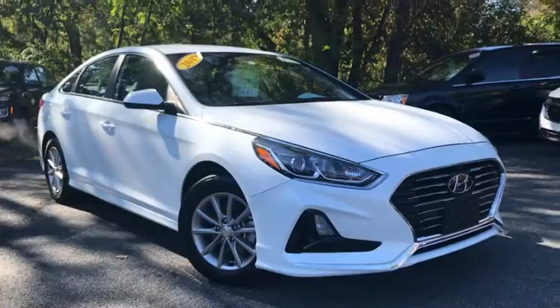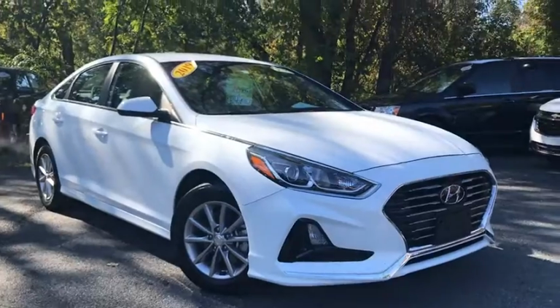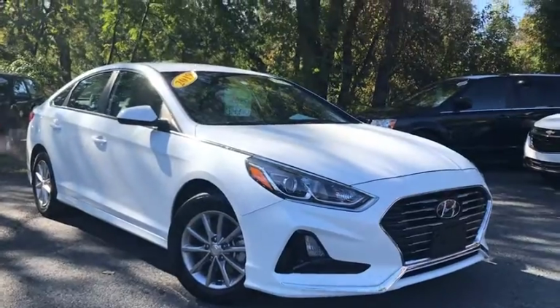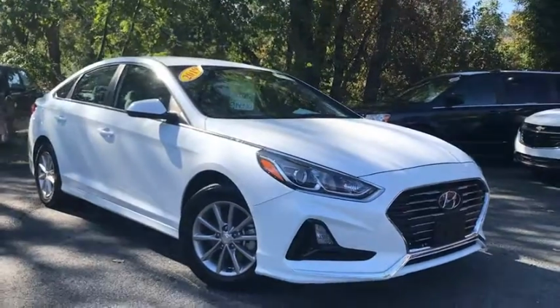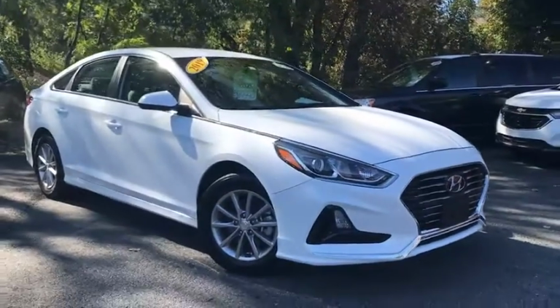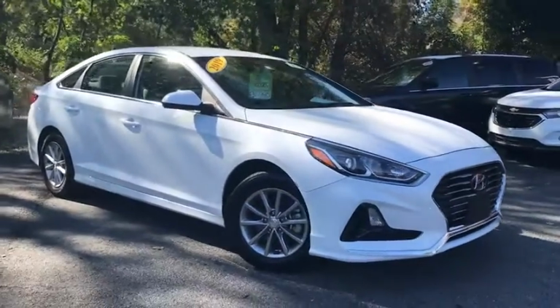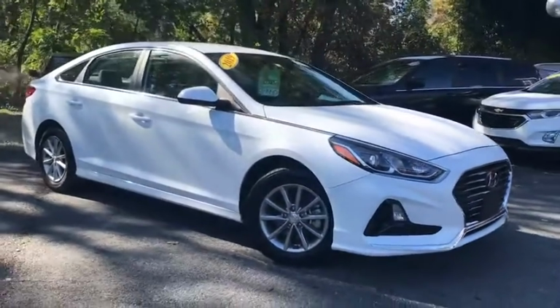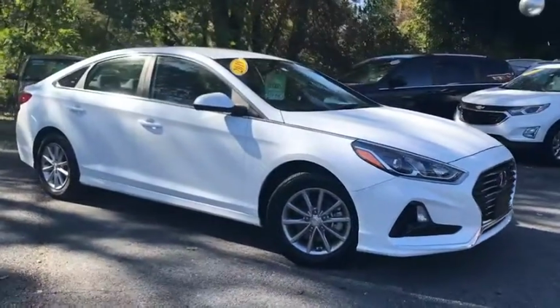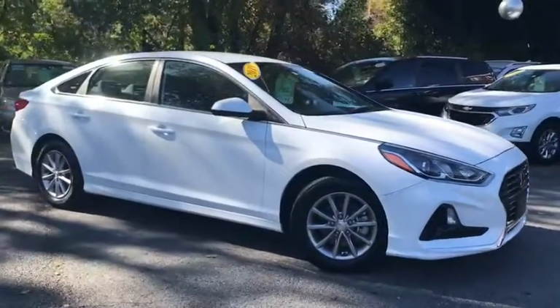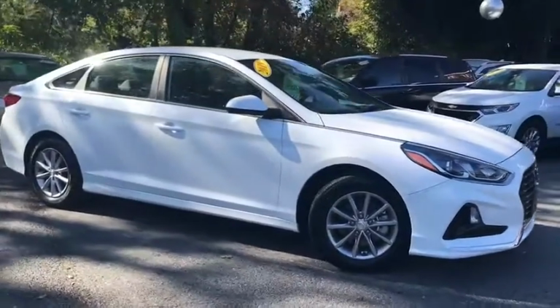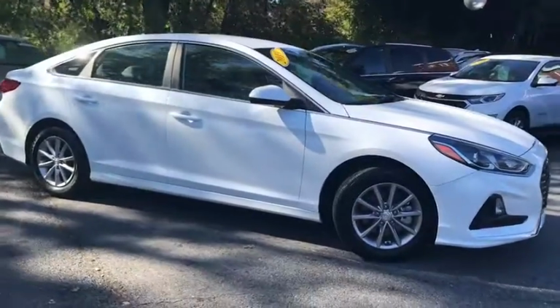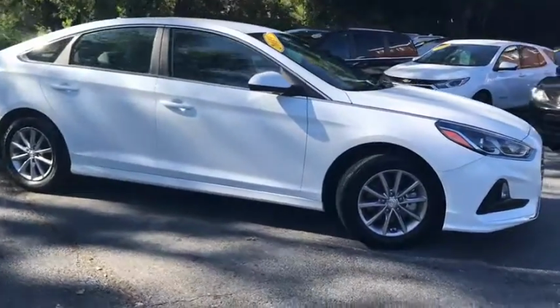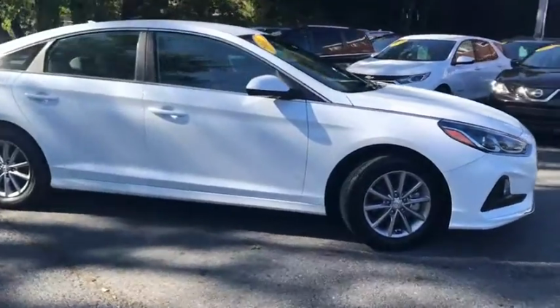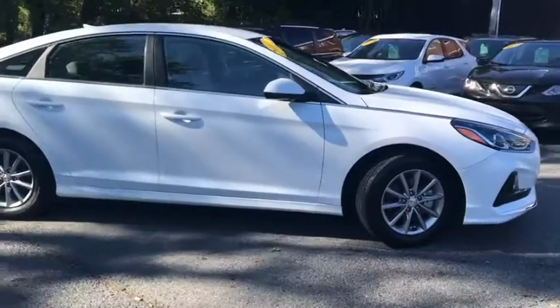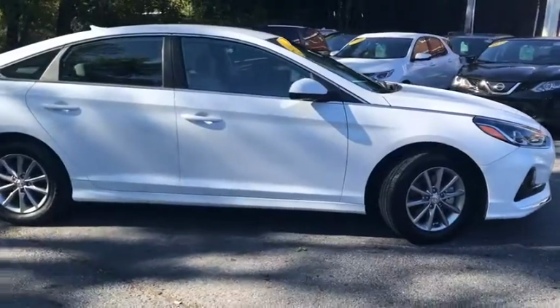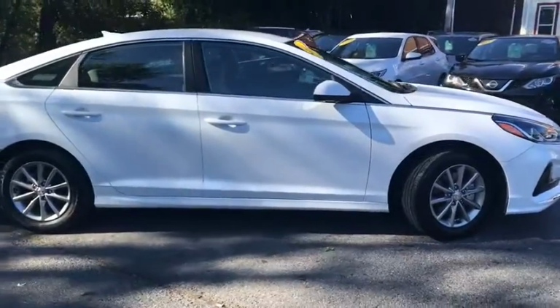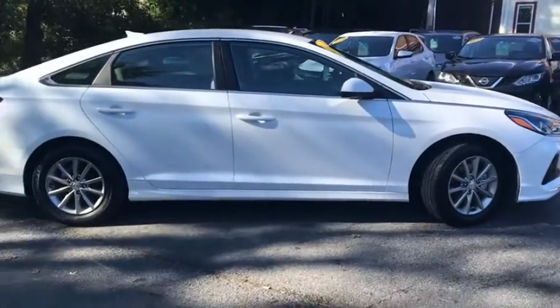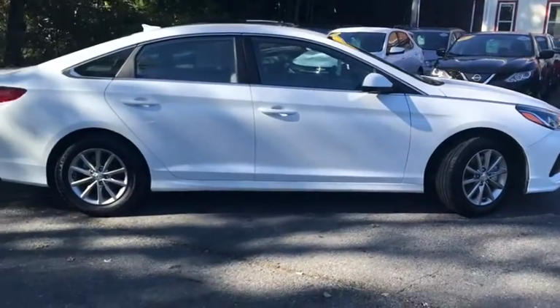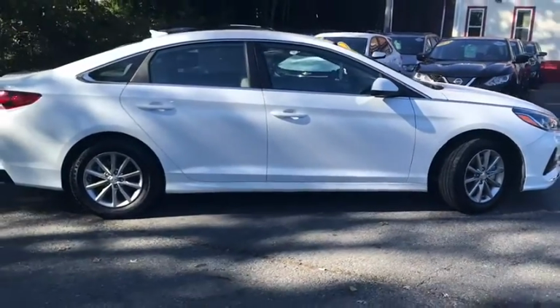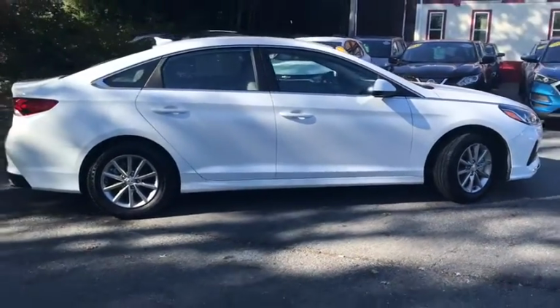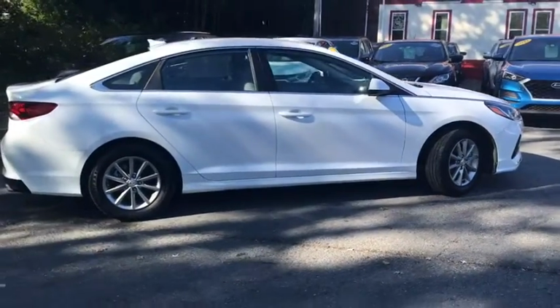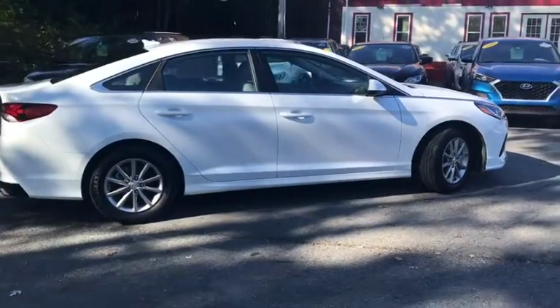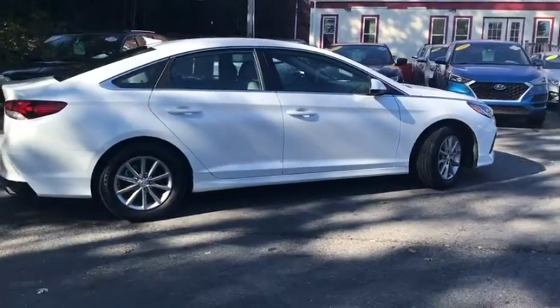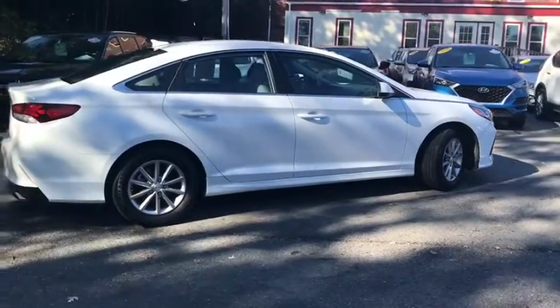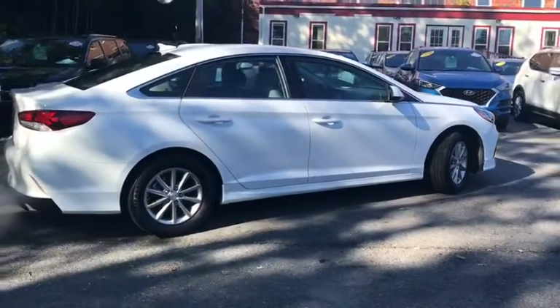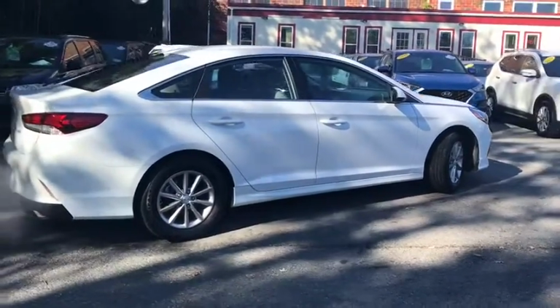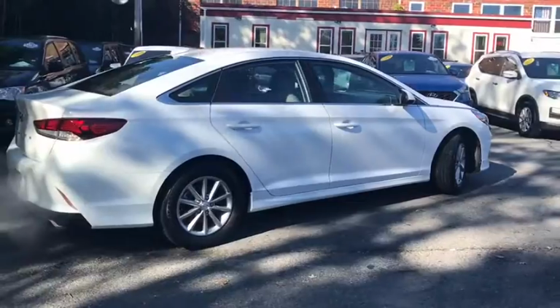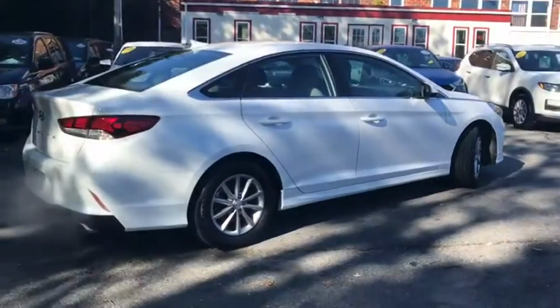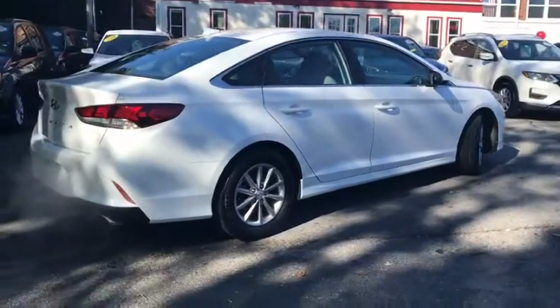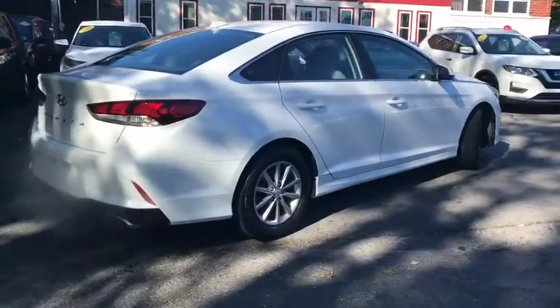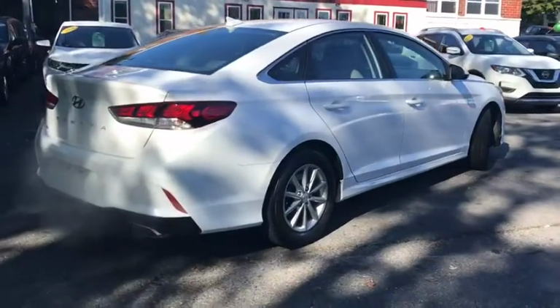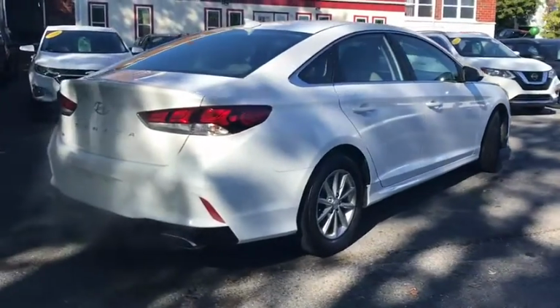Stop by and take a look at the 2019 Hyundai Sonata. The Sonata has a long list of technologically advanced interior features and options that make driving safer, more convenient, and much more fun.